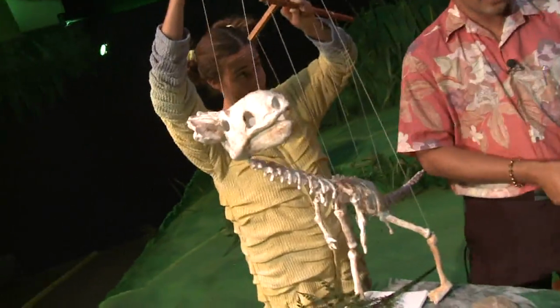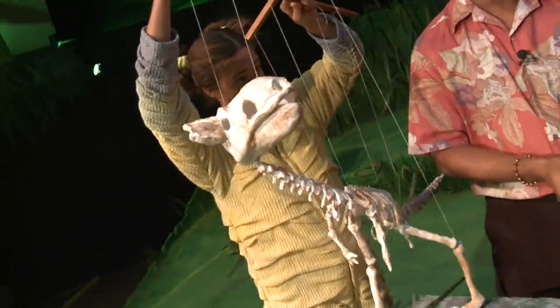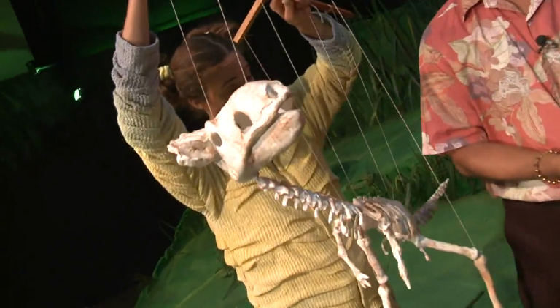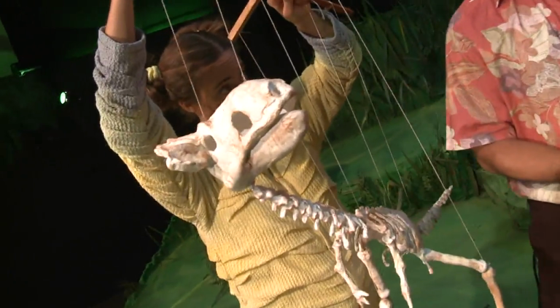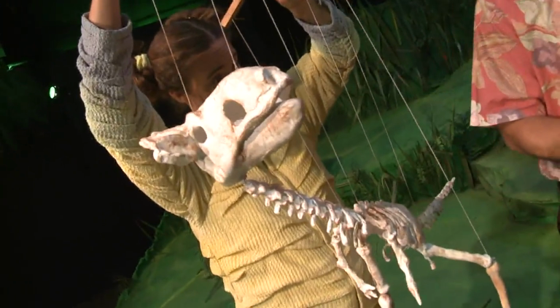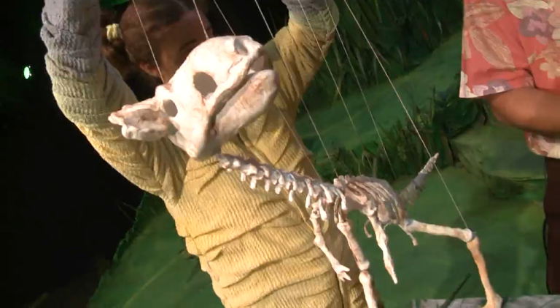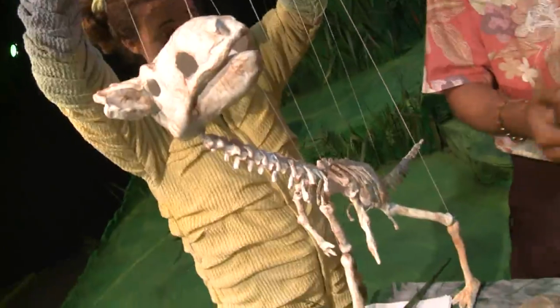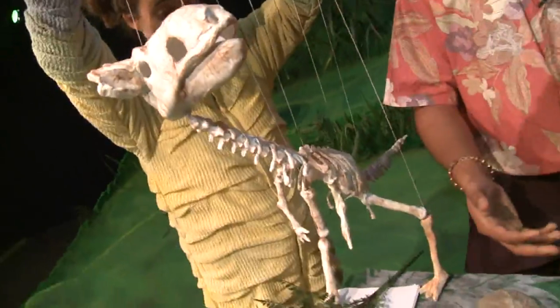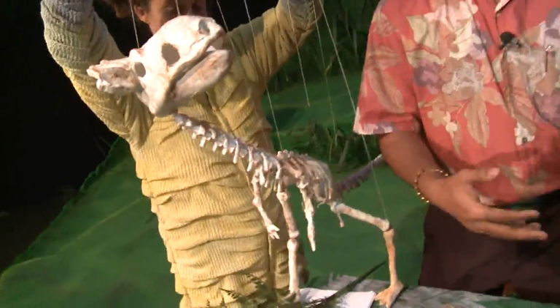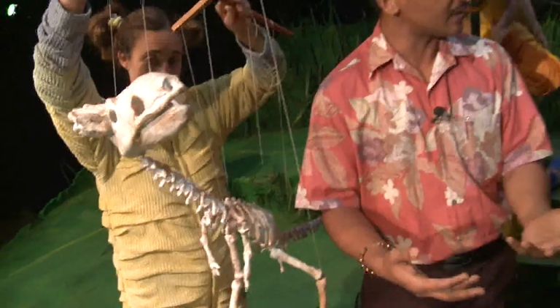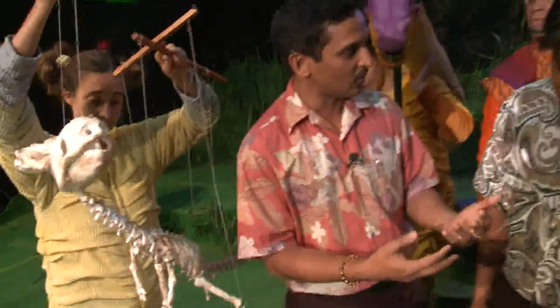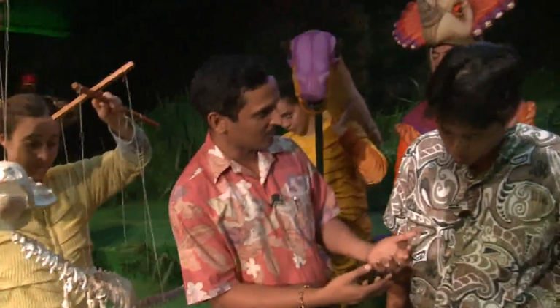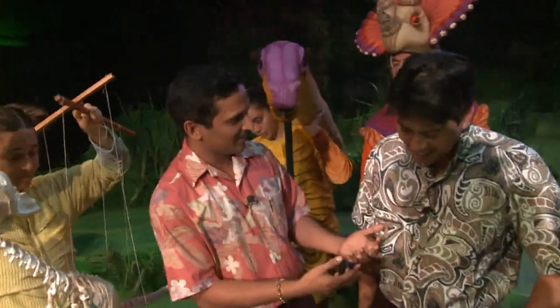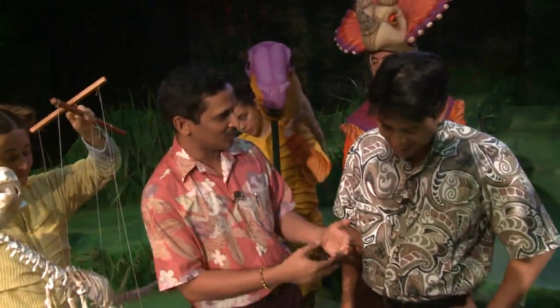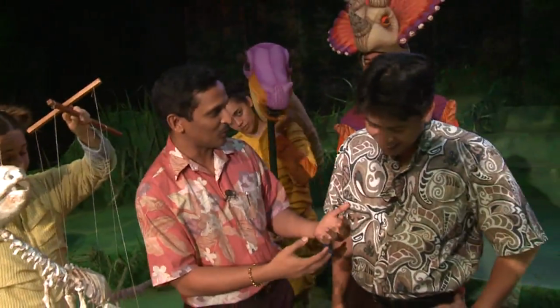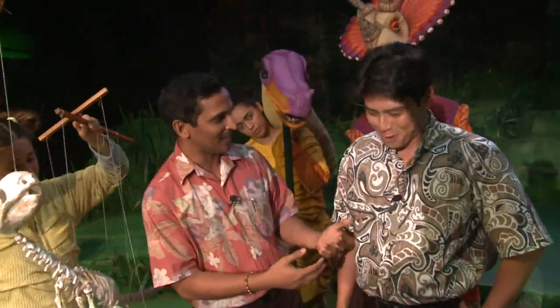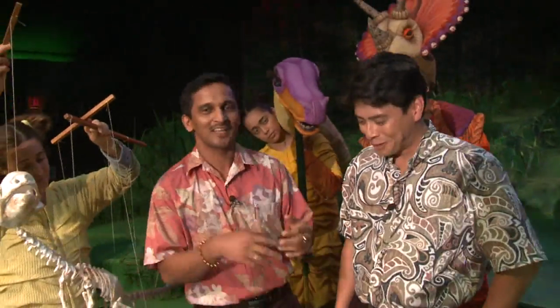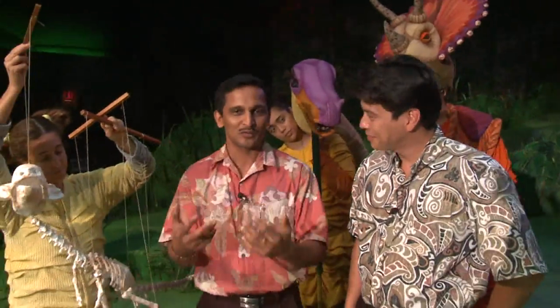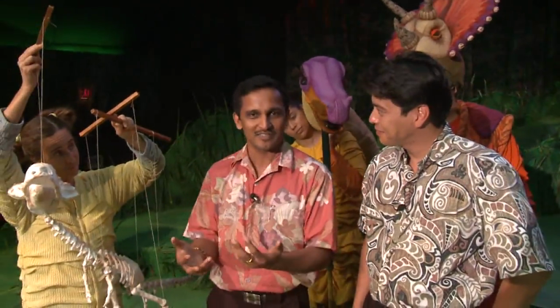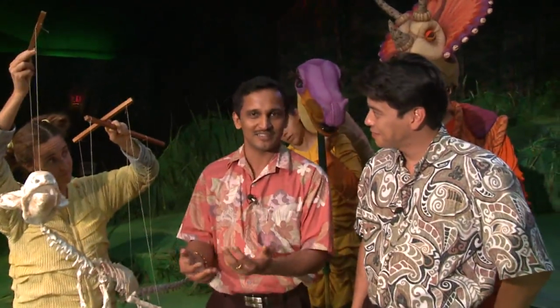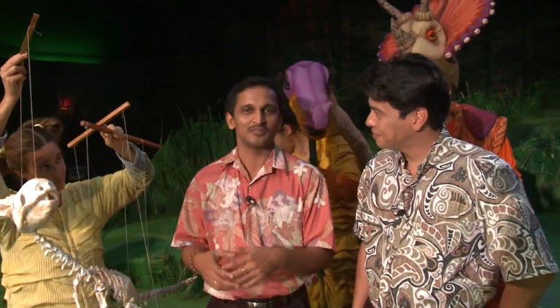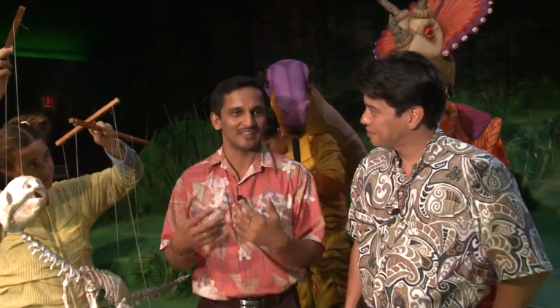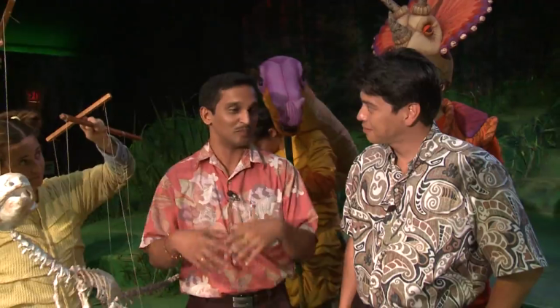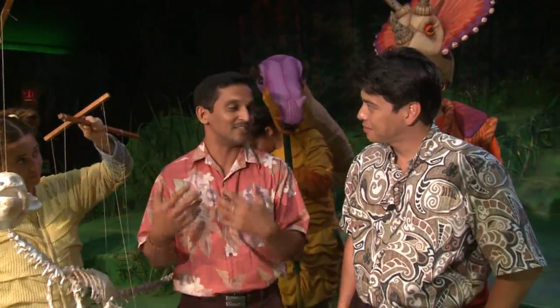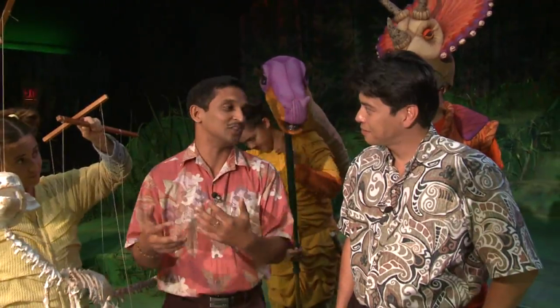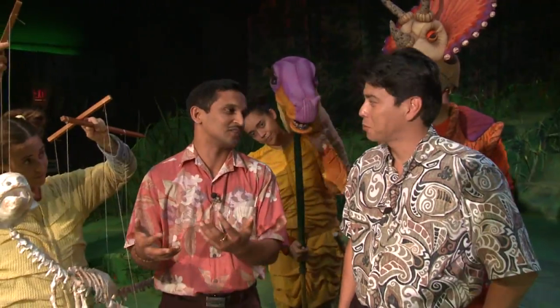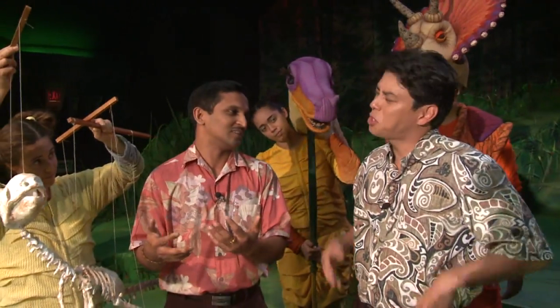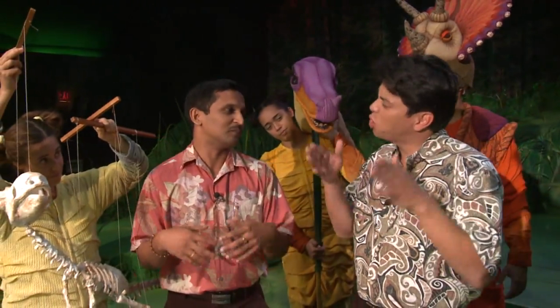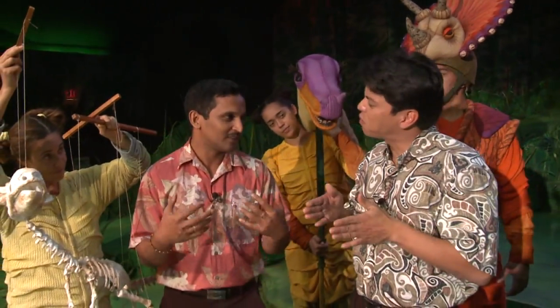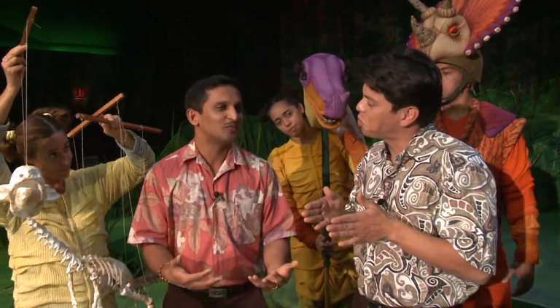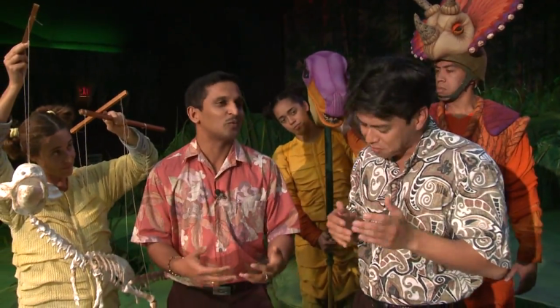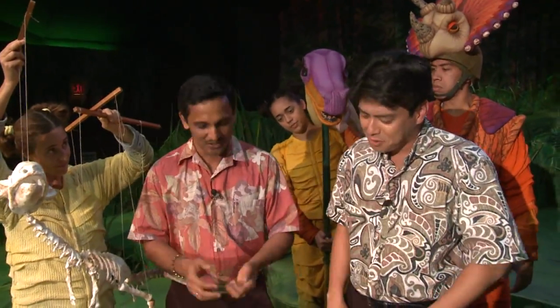So what we're trying to do today is to show how to make fossils at home. The actual fossil takes about tens of millions of years, so this is a little quick version we're doing.